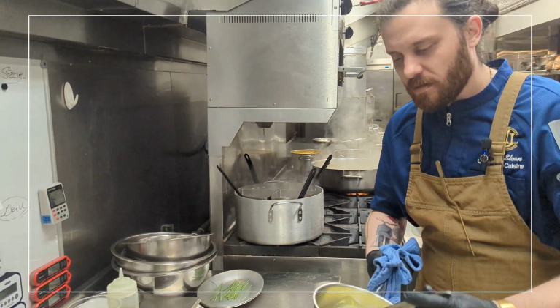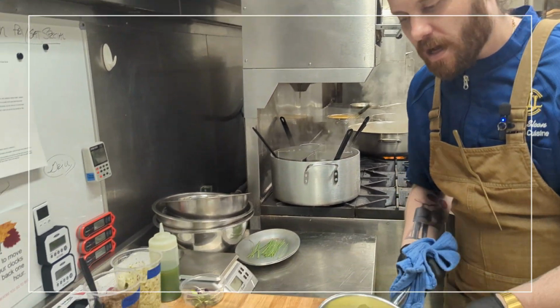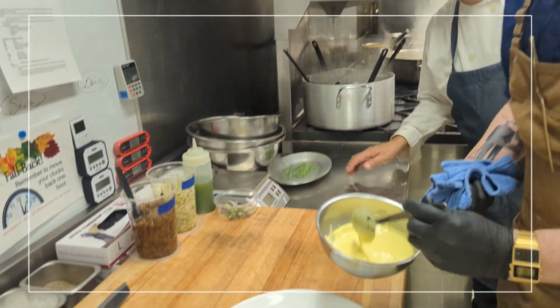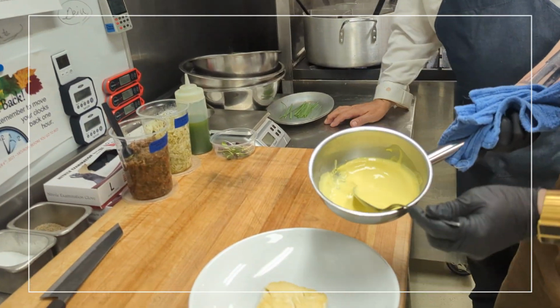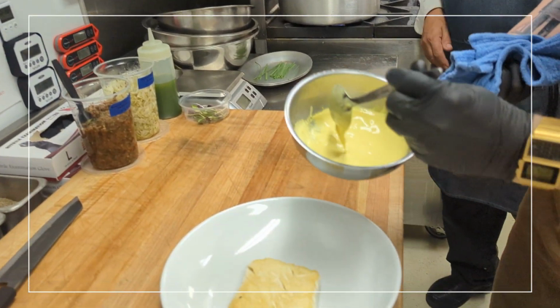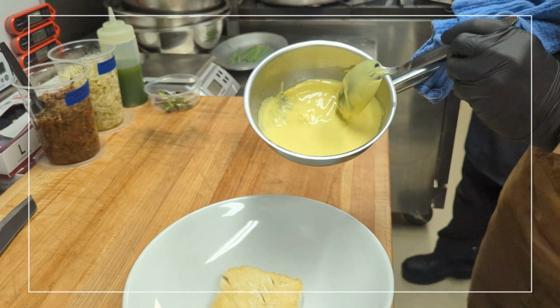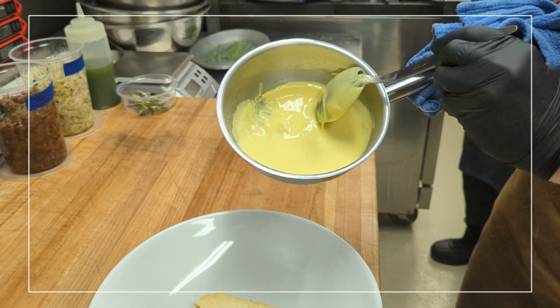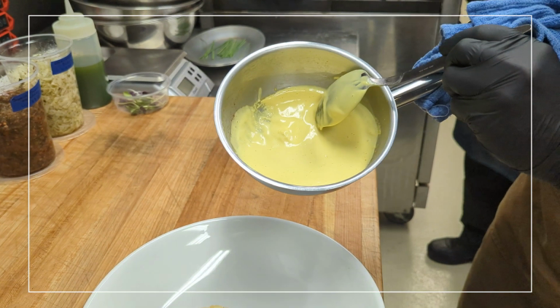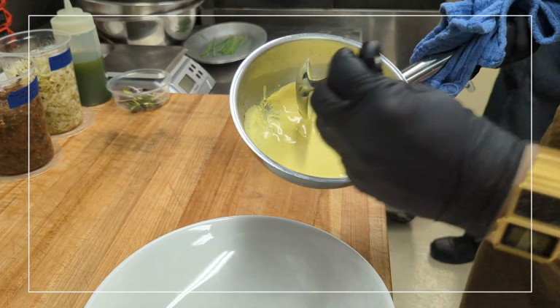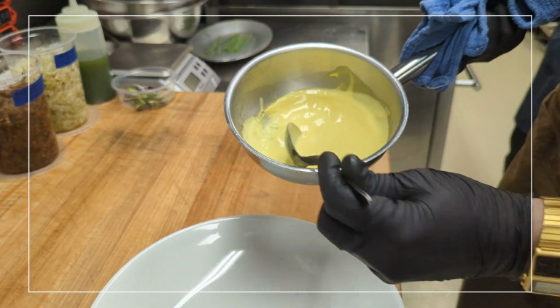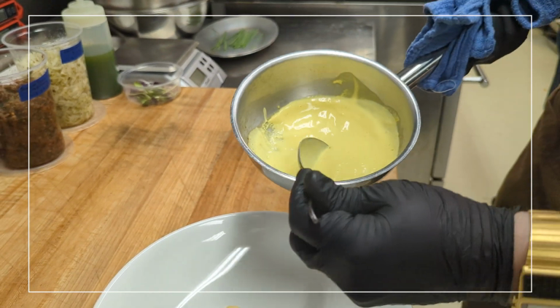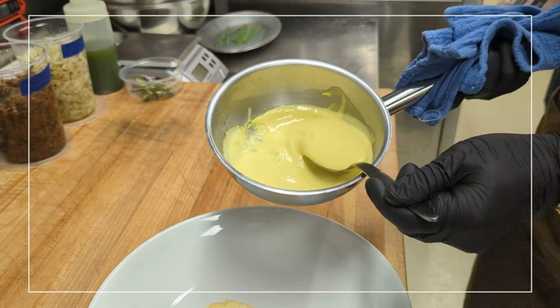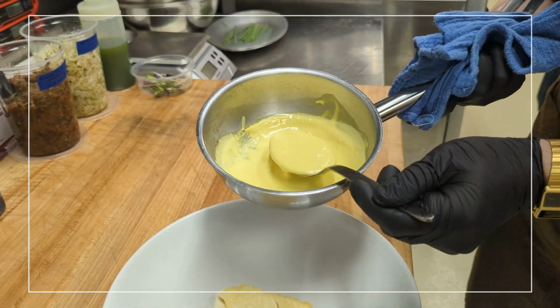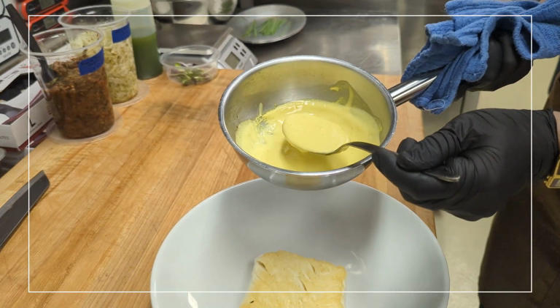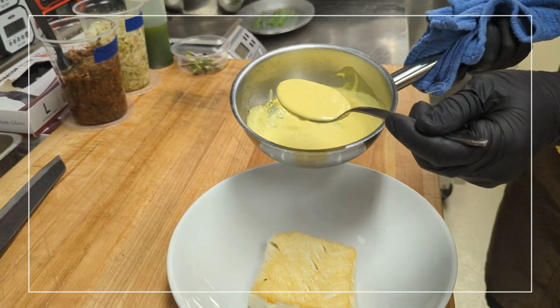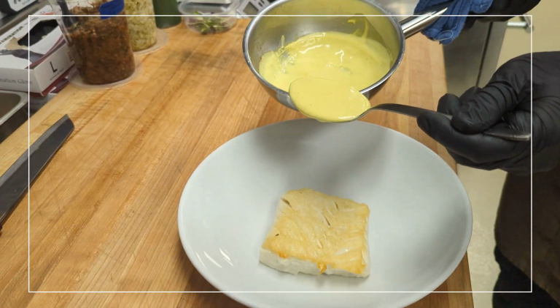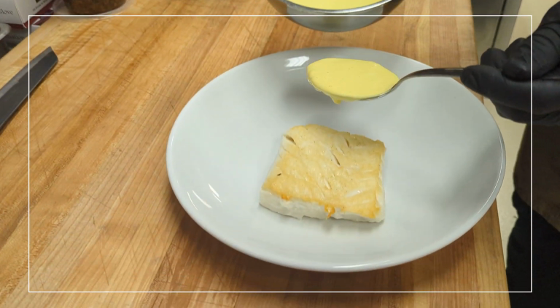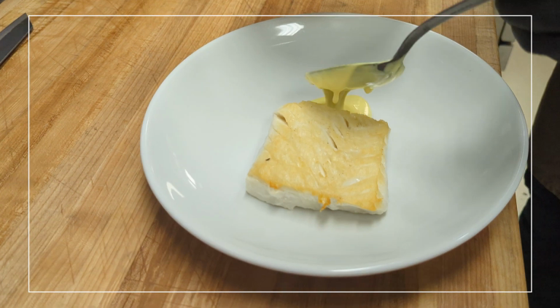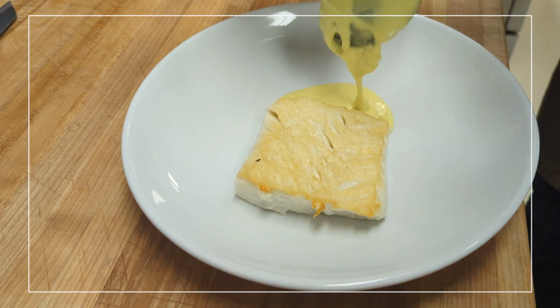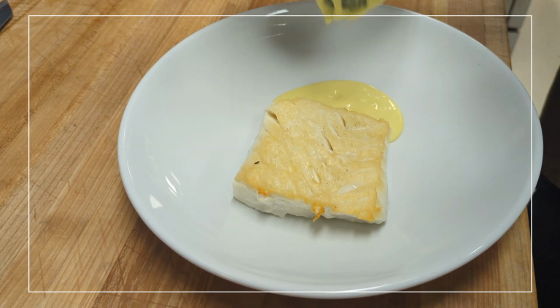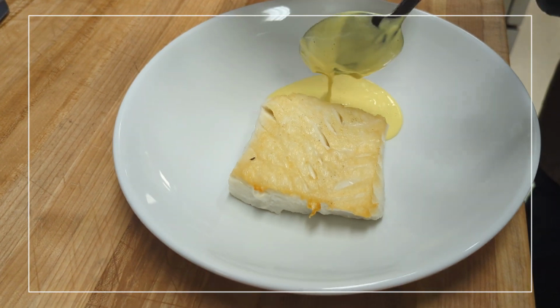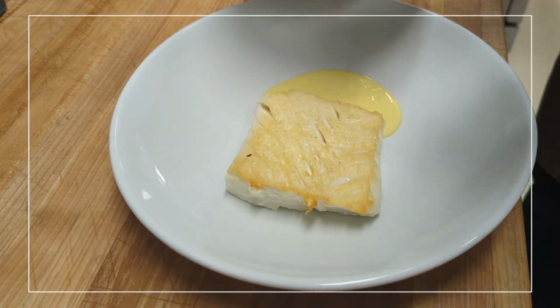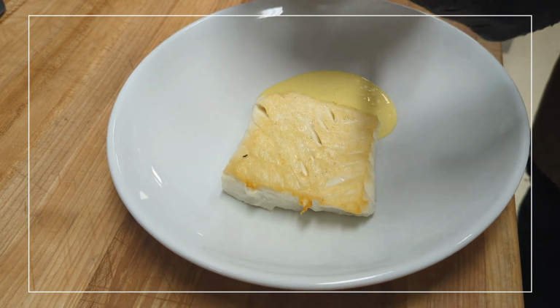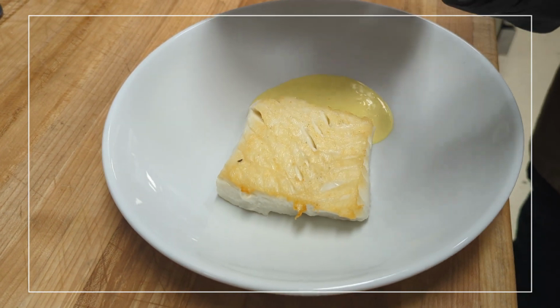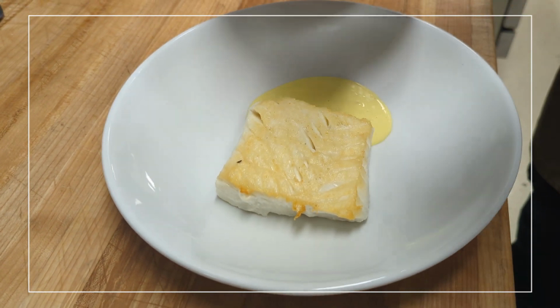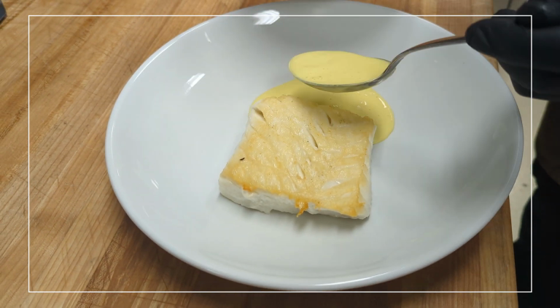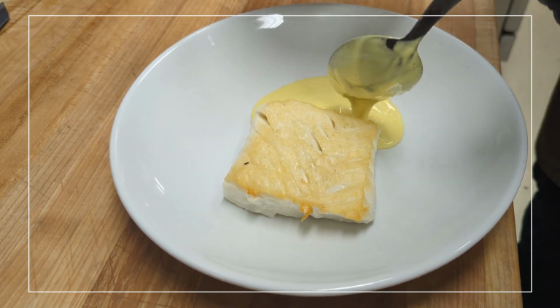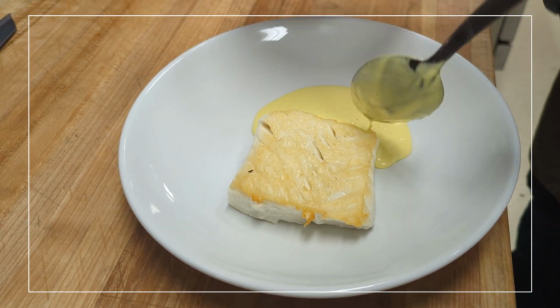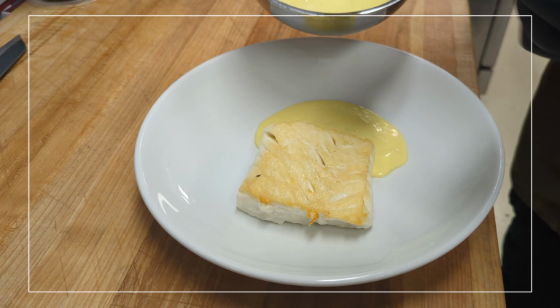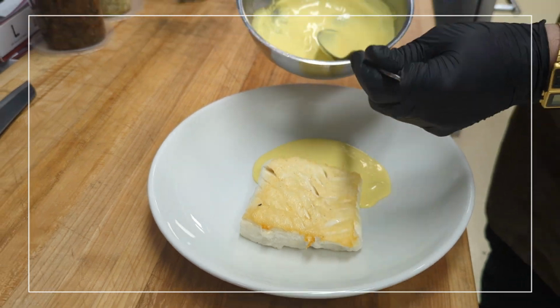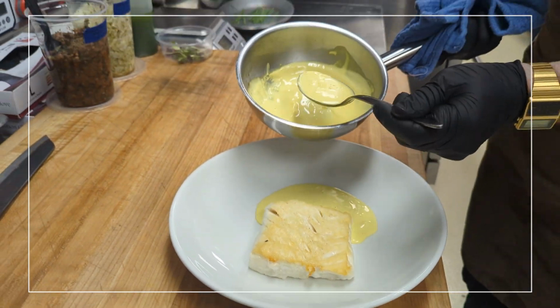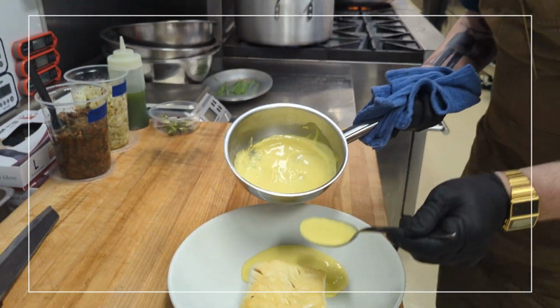Here I have a coconut cashew cream sauce. The sauce is actually vegan, but I think it goes with fish very nicely.